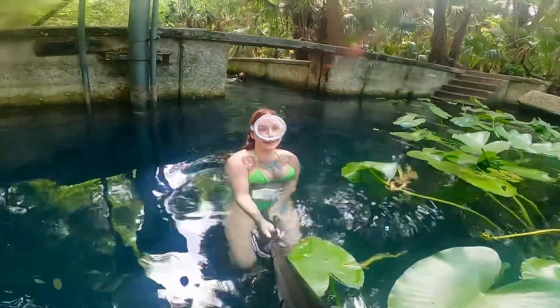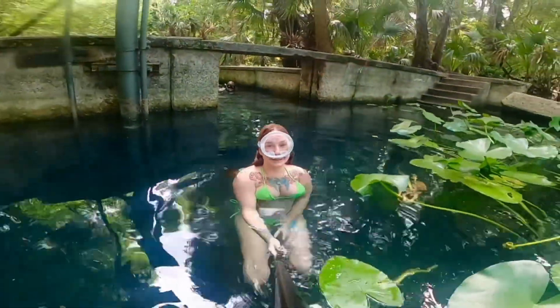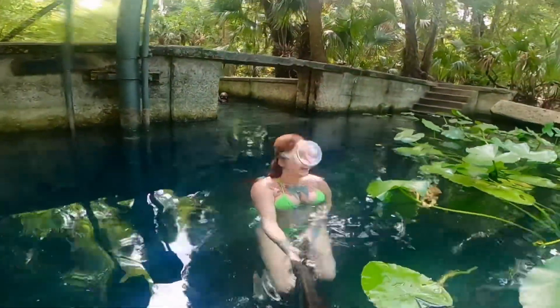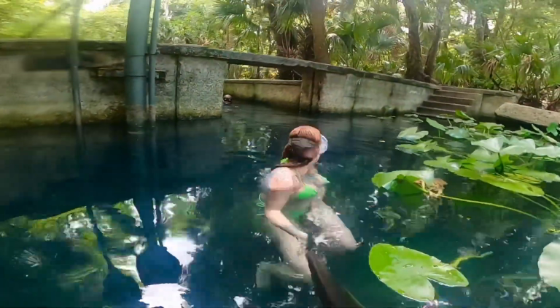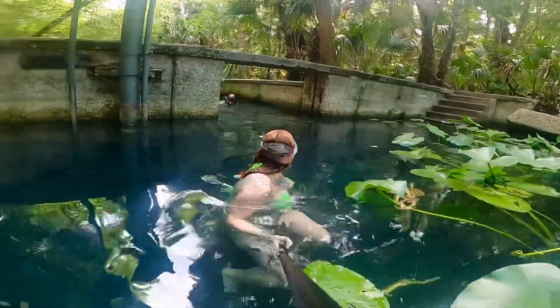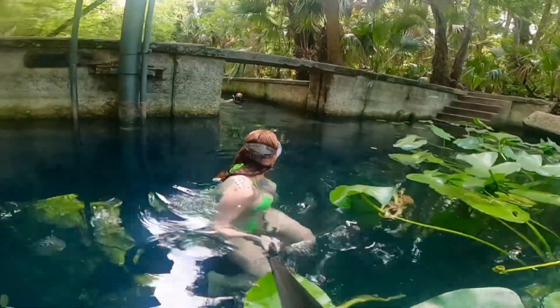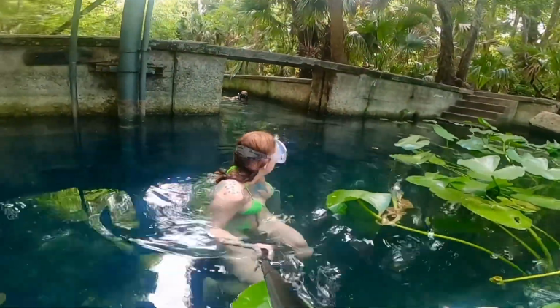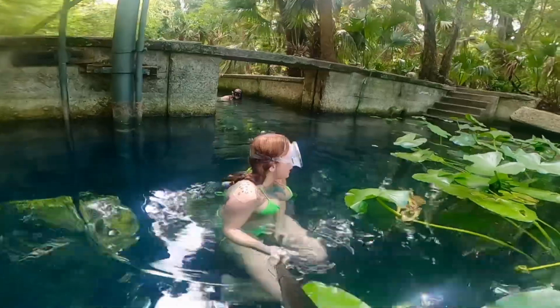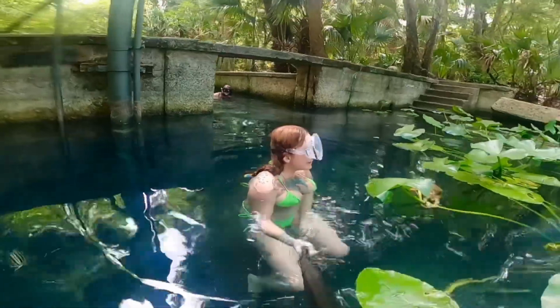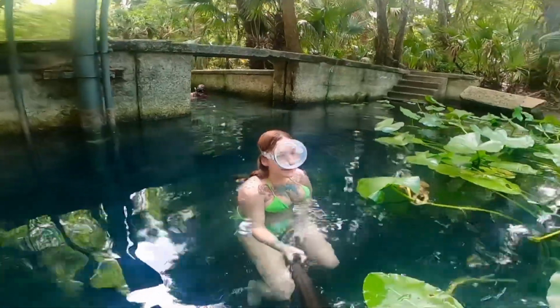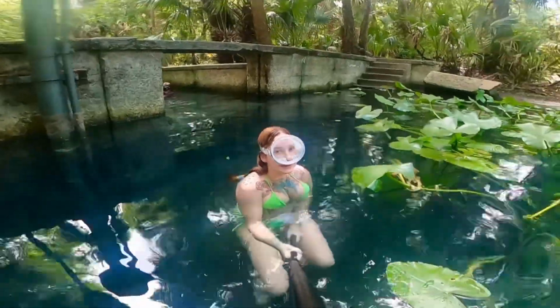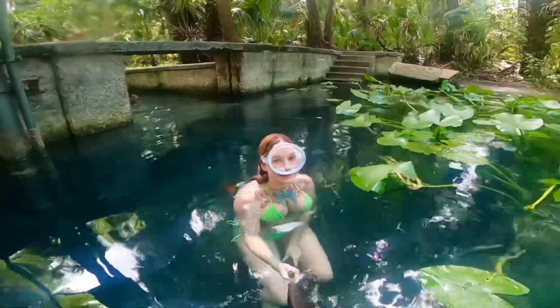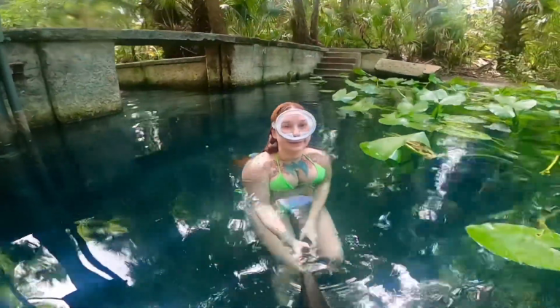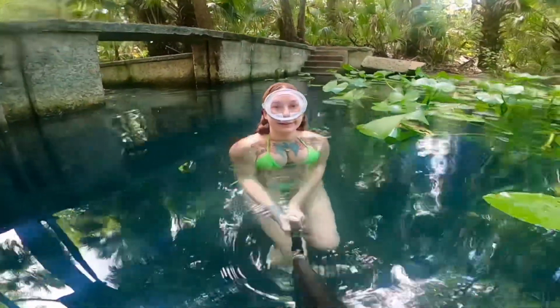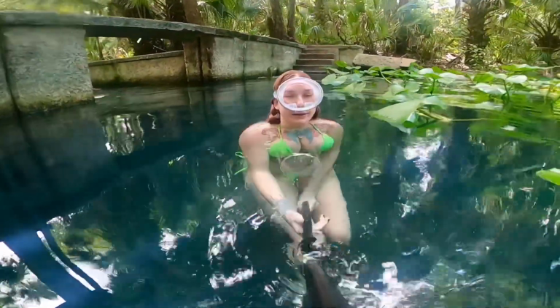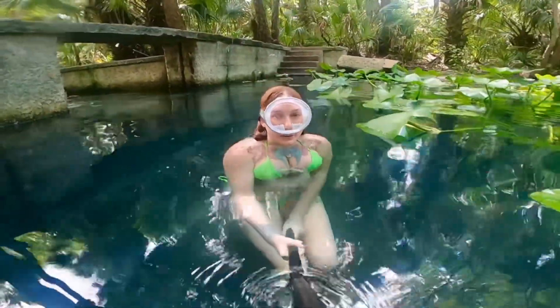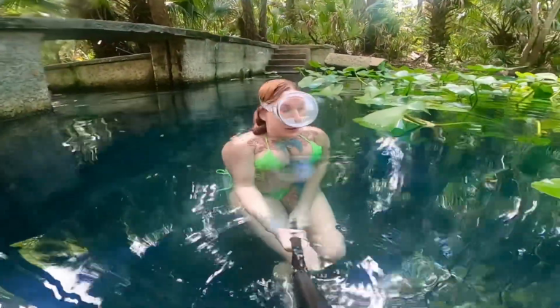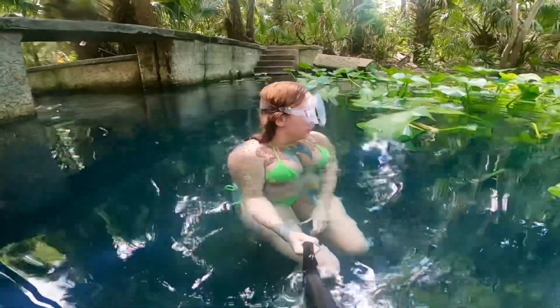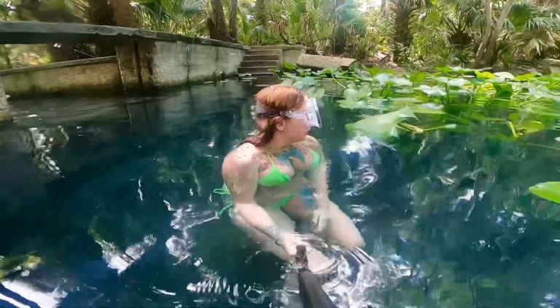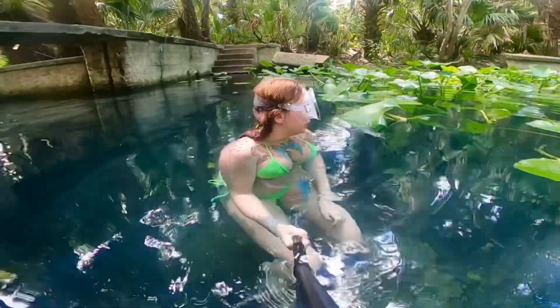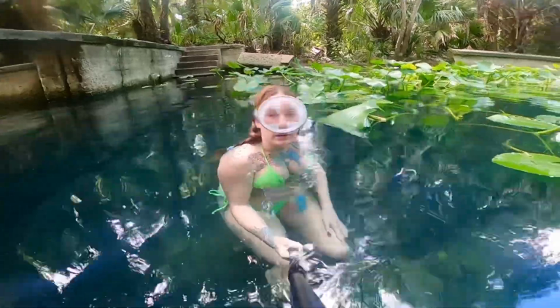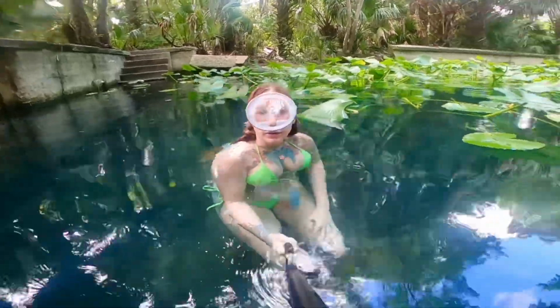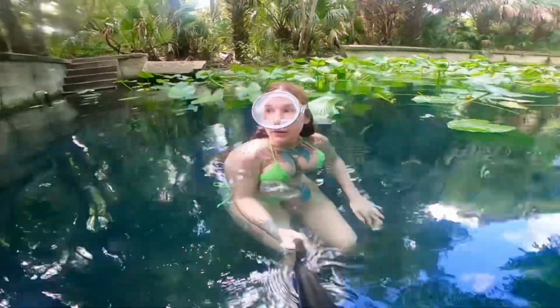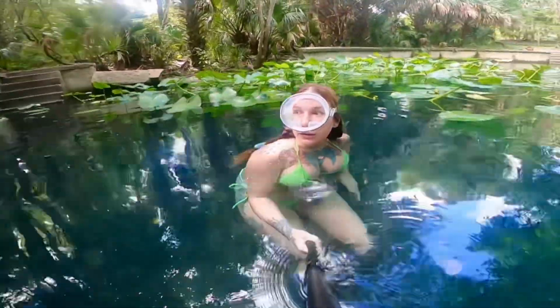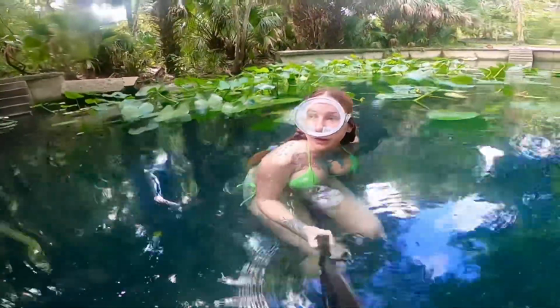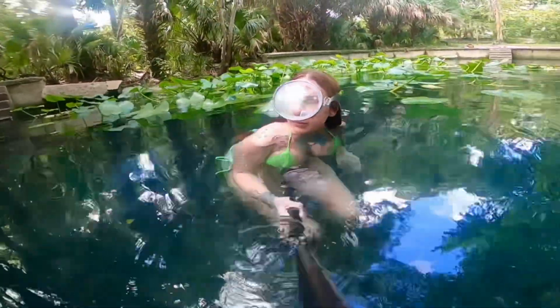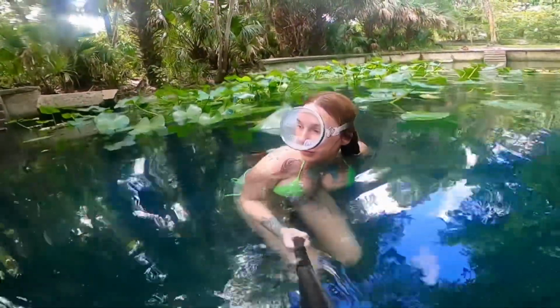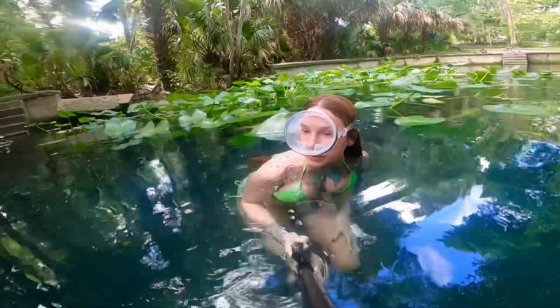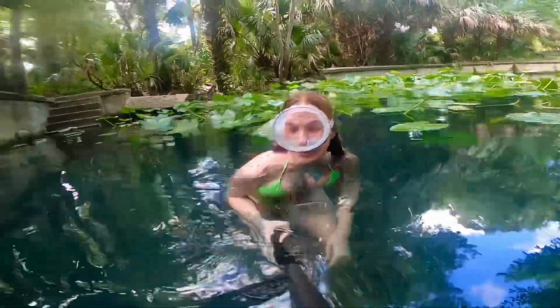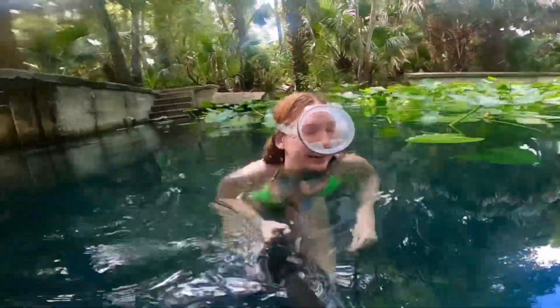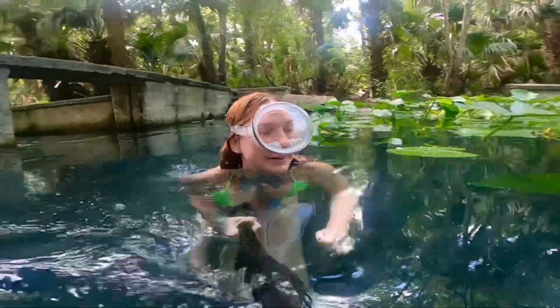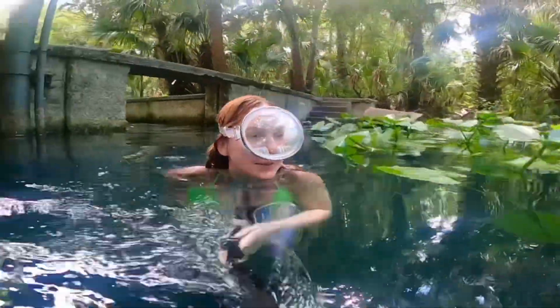The minnows were biting me, so I got scared. They're kind of painful. Vampire minnows. Vampire minnows.